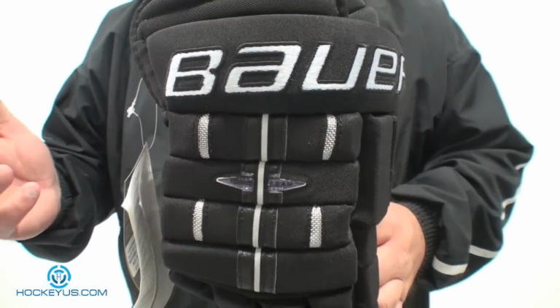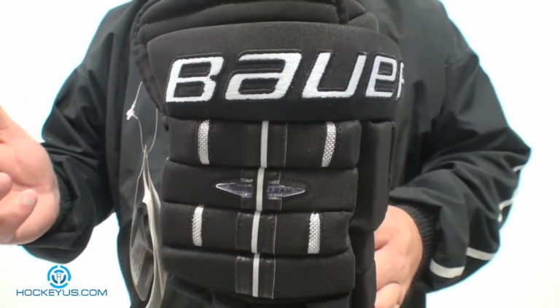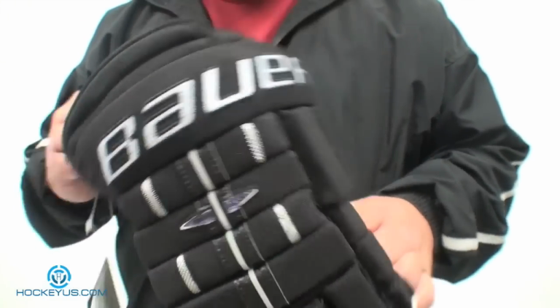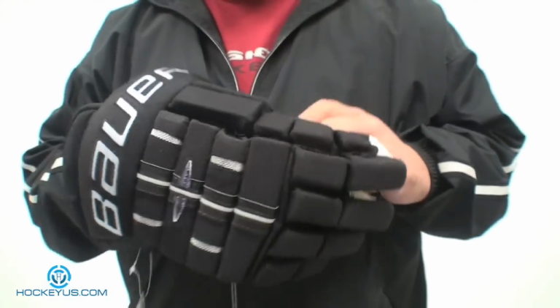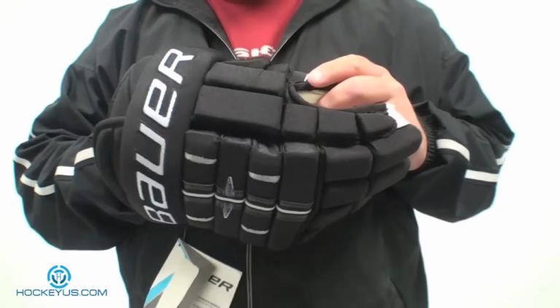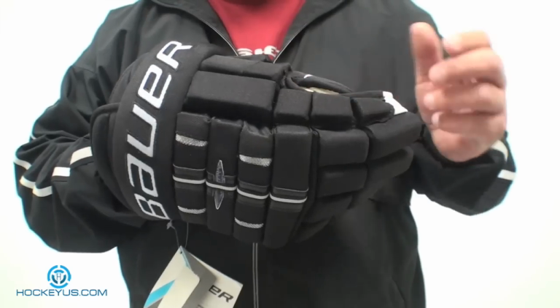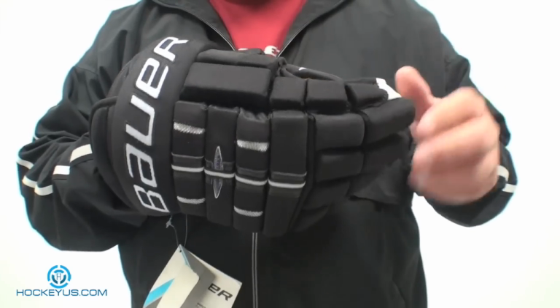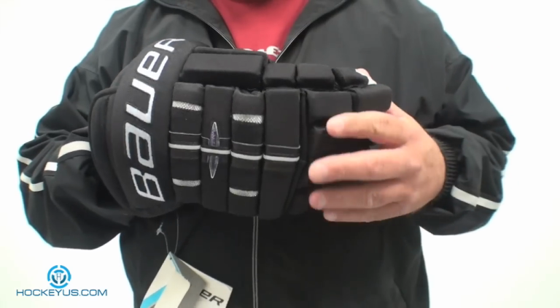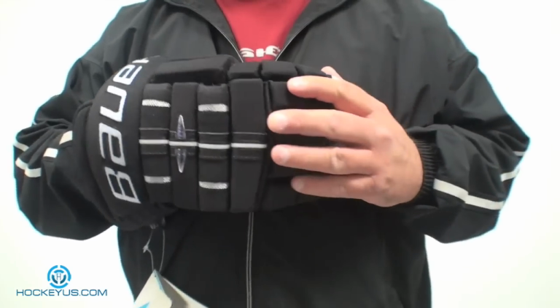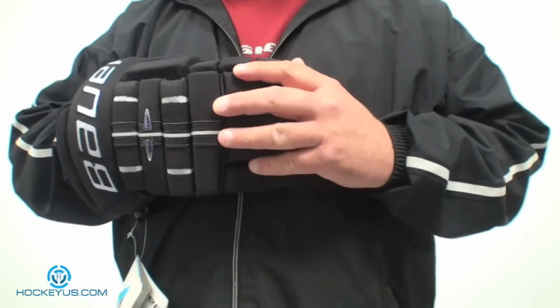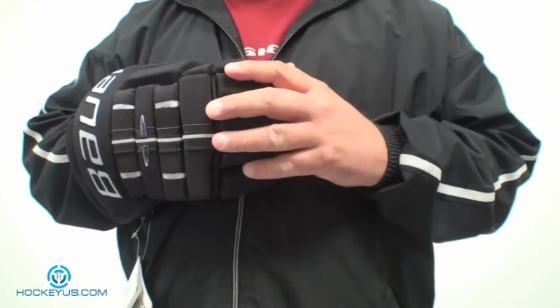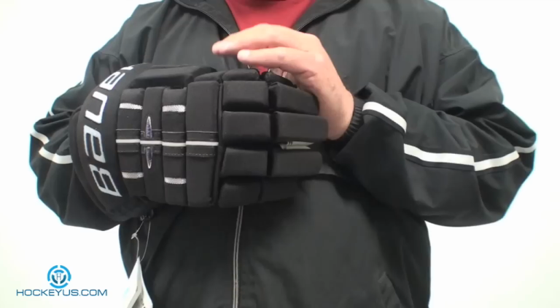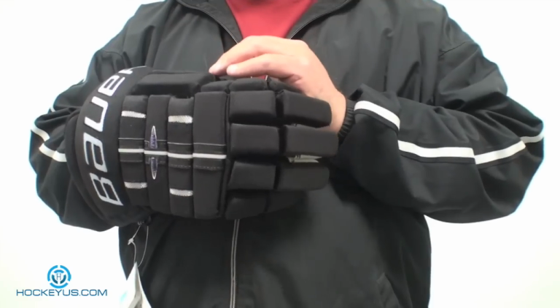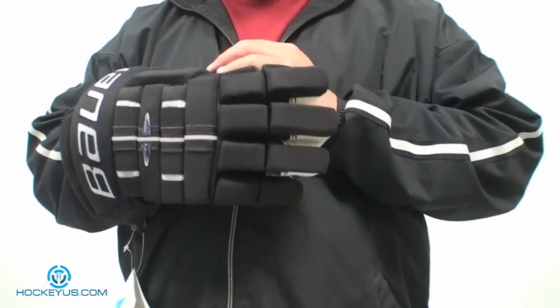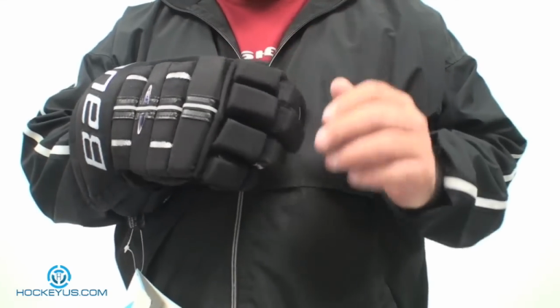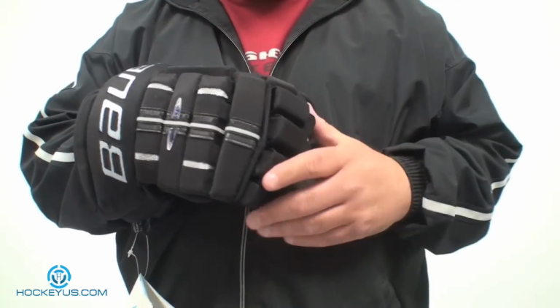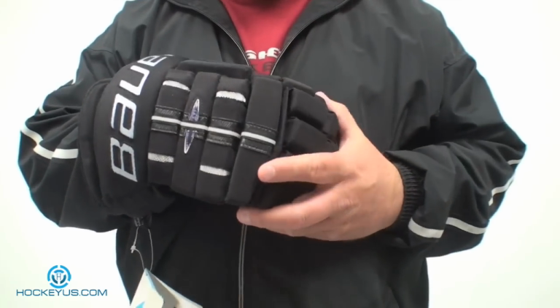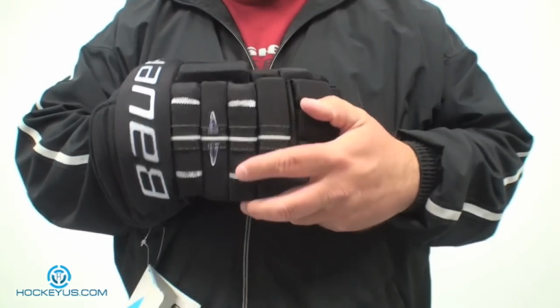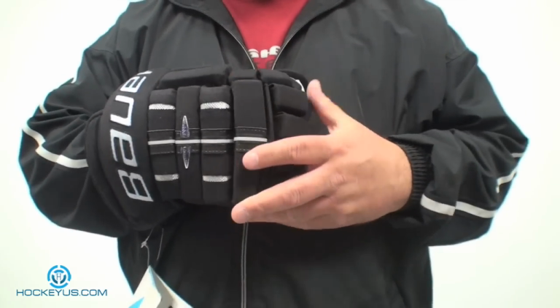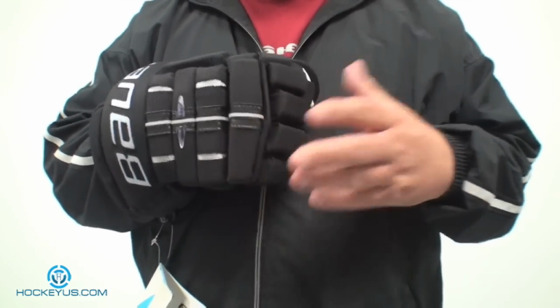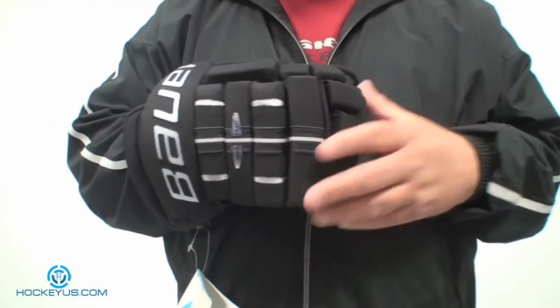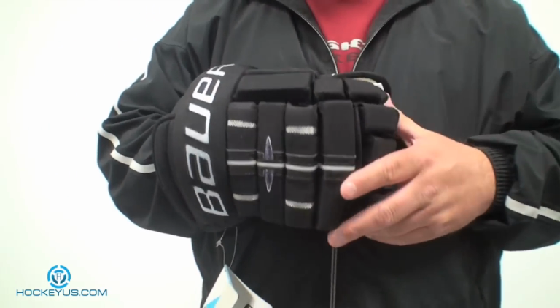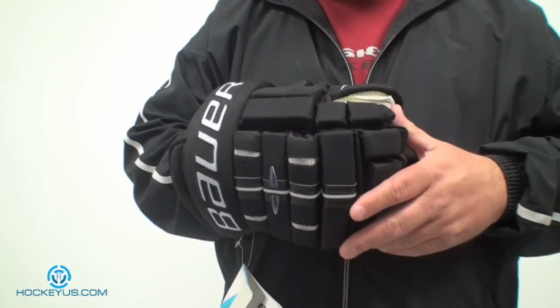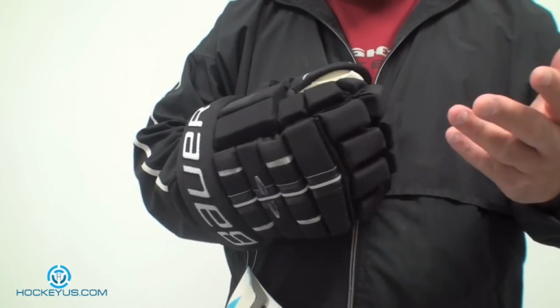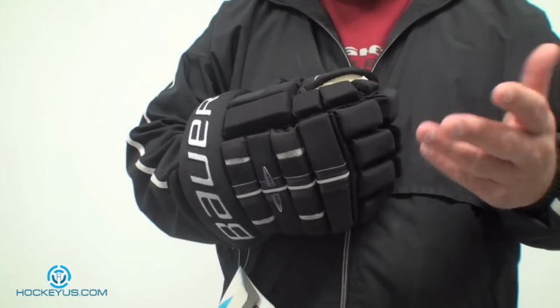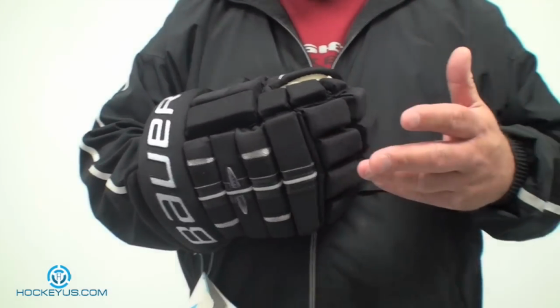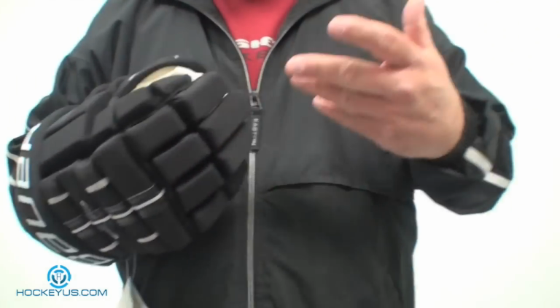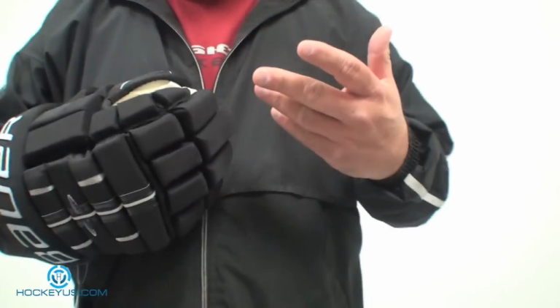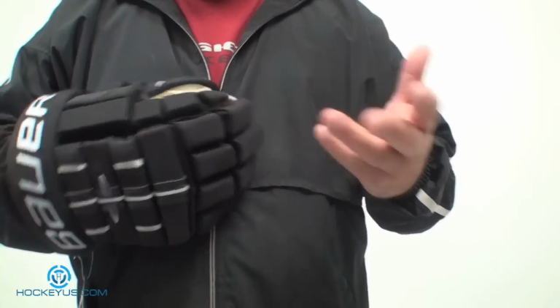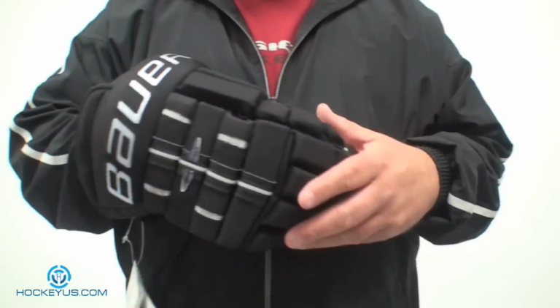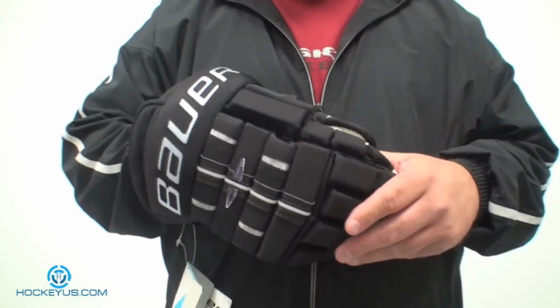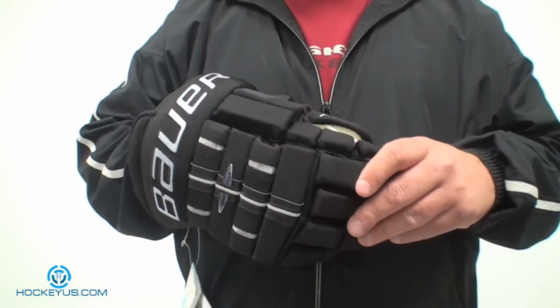They really didn't change much to the glove — the only thing they had to change was the logos. This glove retails for around $109 at most local retail stores, and sometimes you might find it a little cheaper or a little more depending on the size.